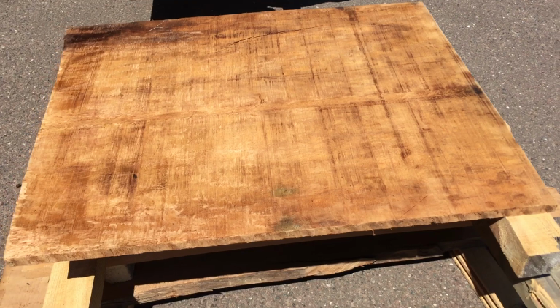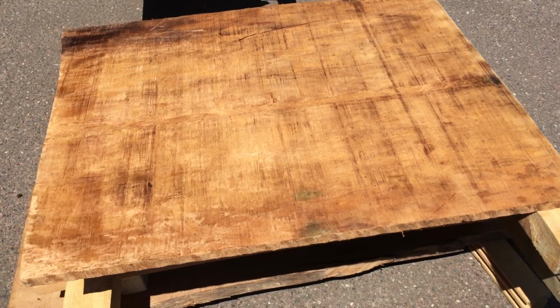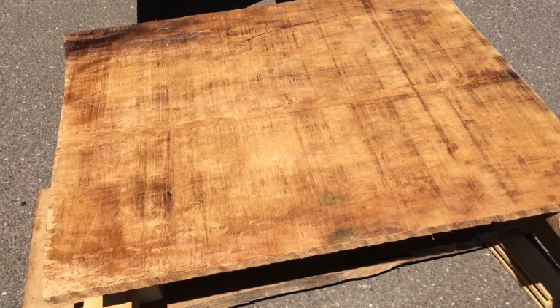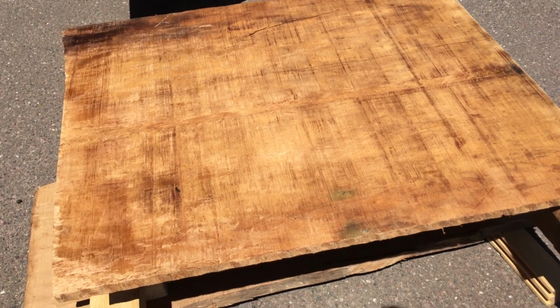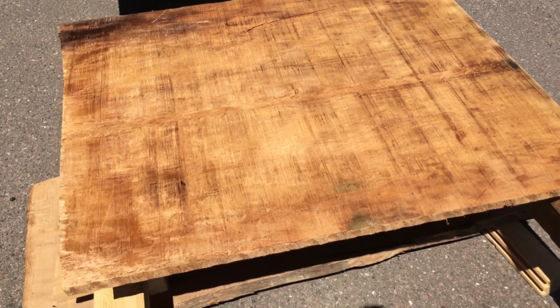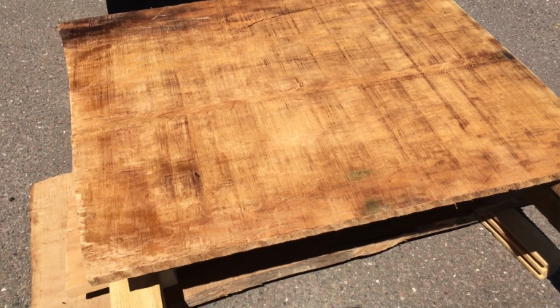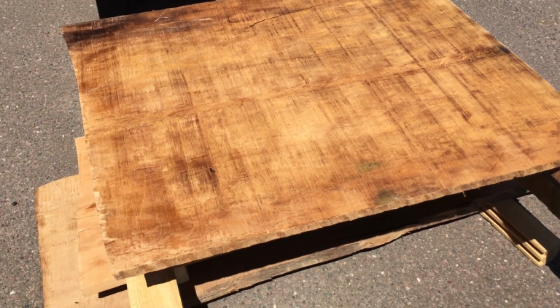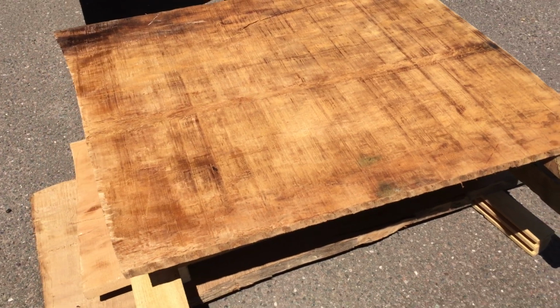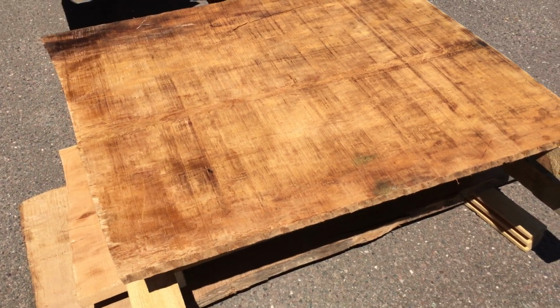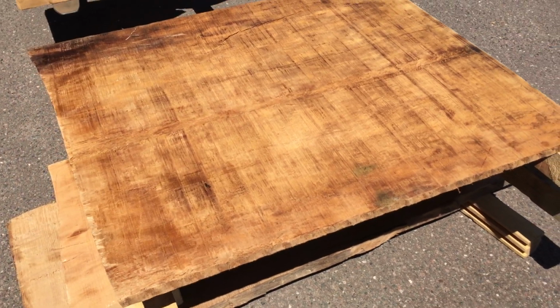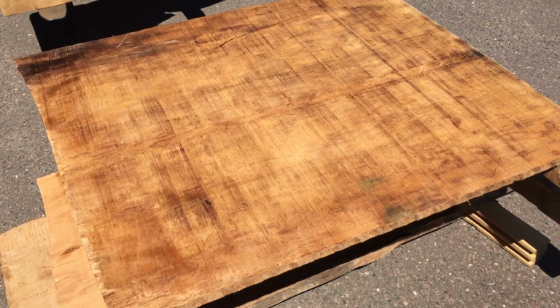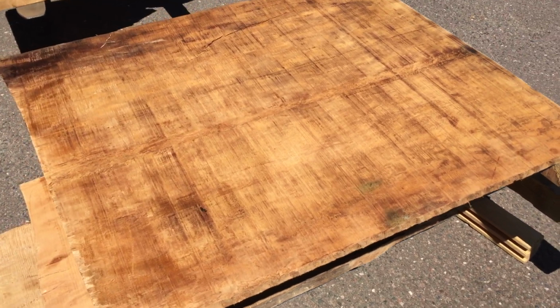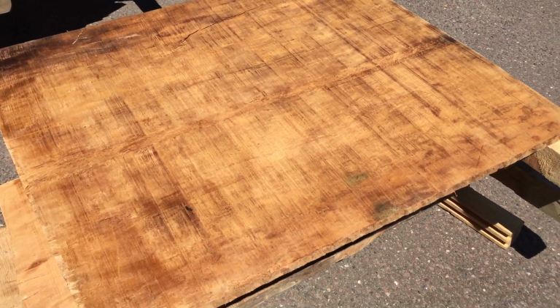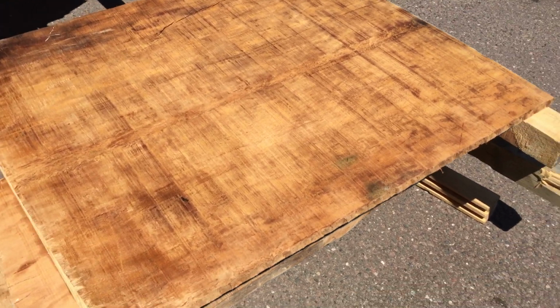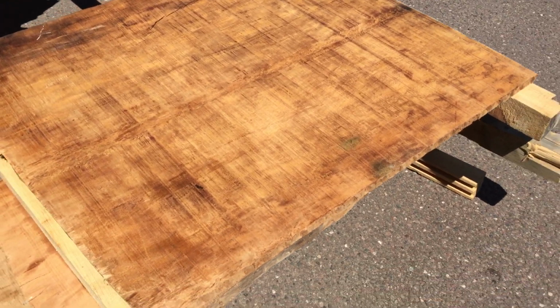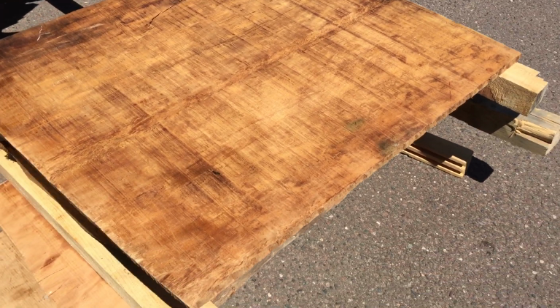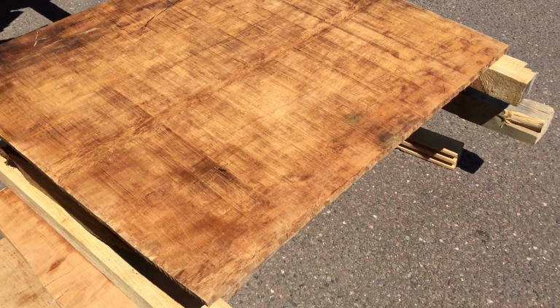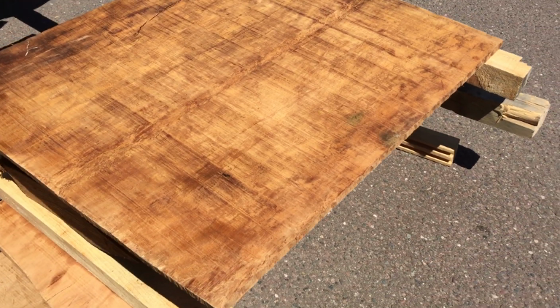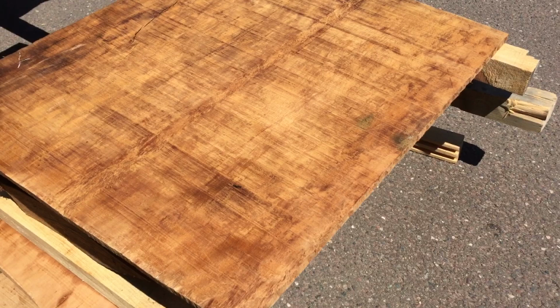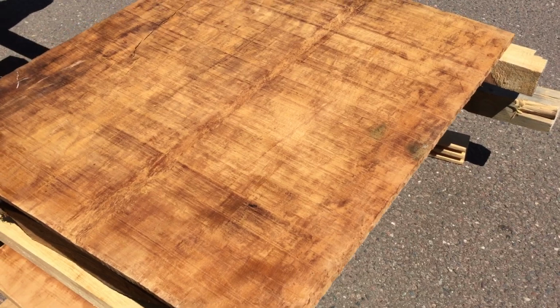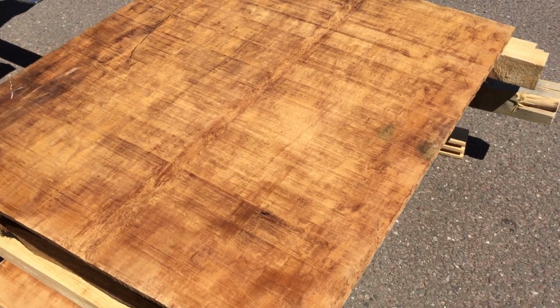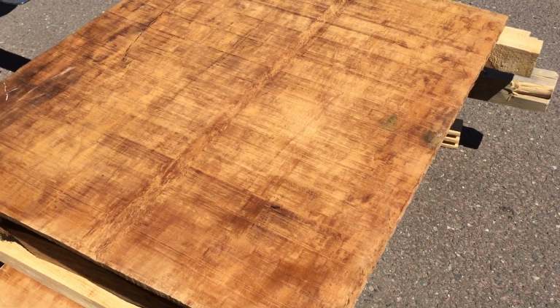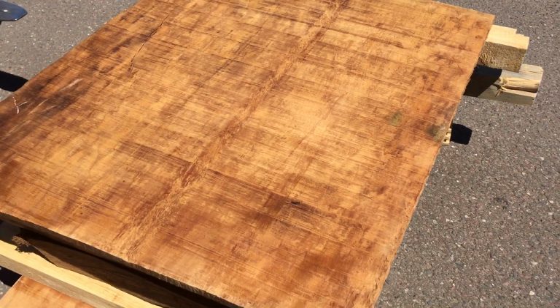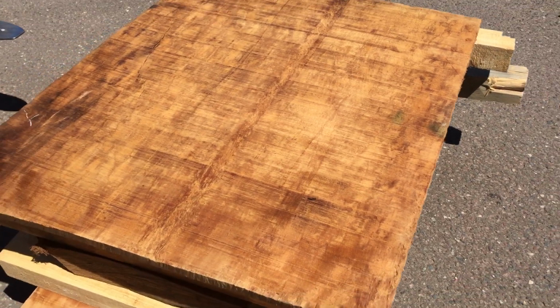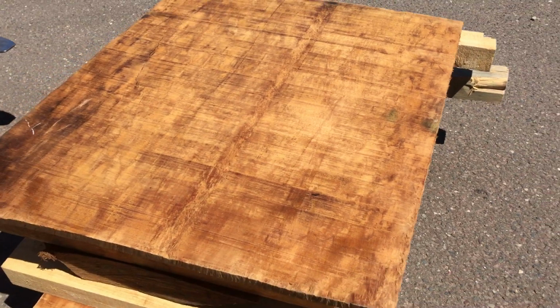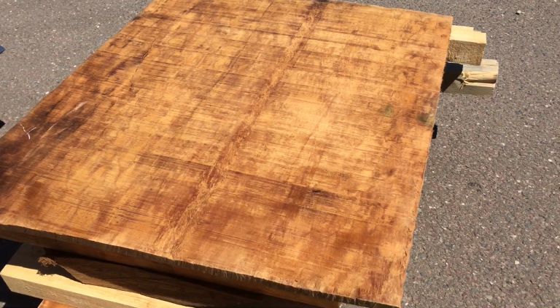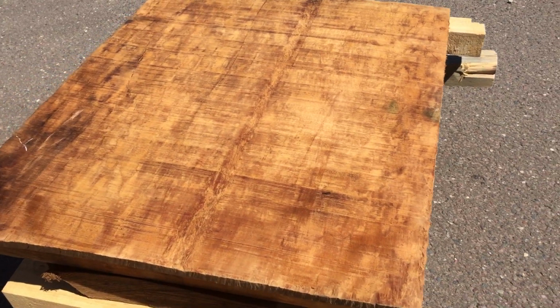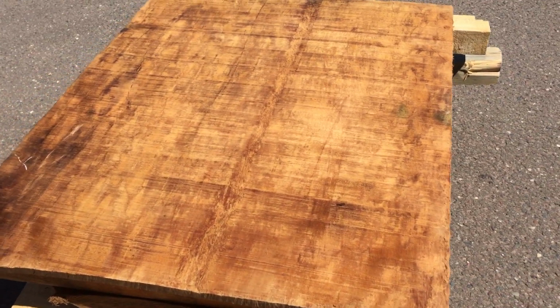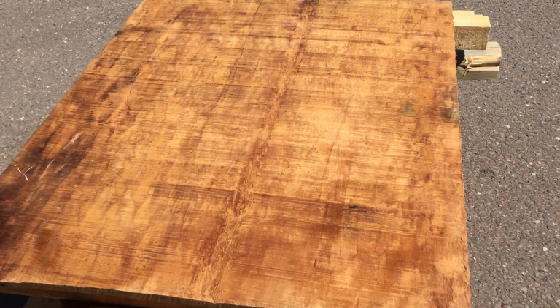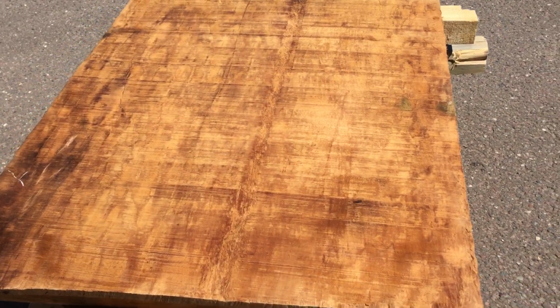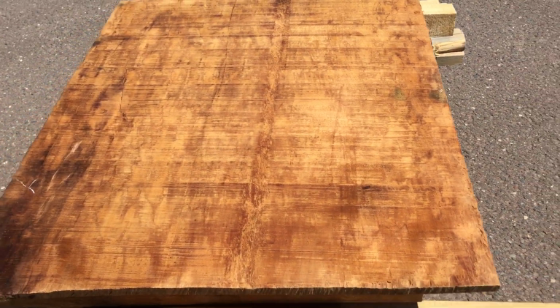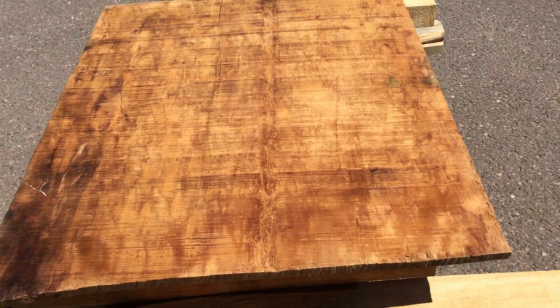We would suggest table bases for you and run some ideas past you. Could be metal, could be ceramic, could be wood.